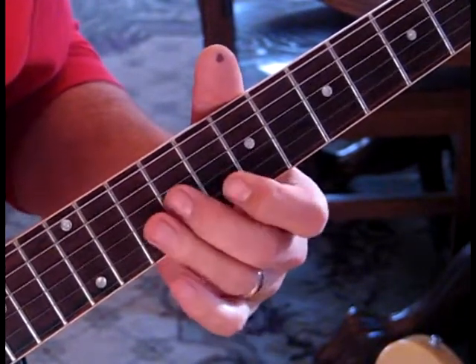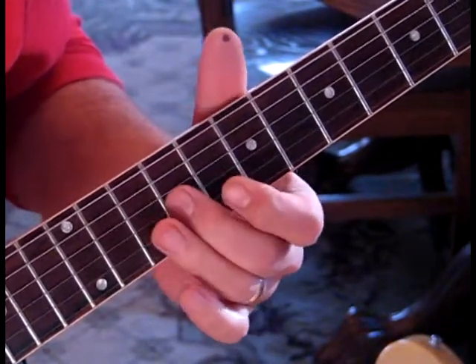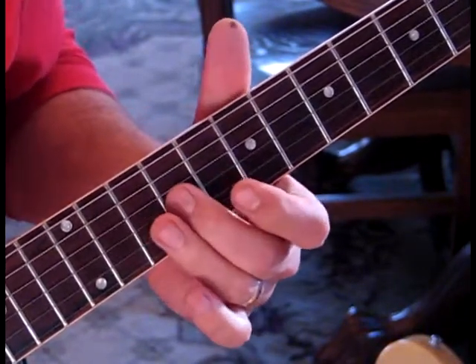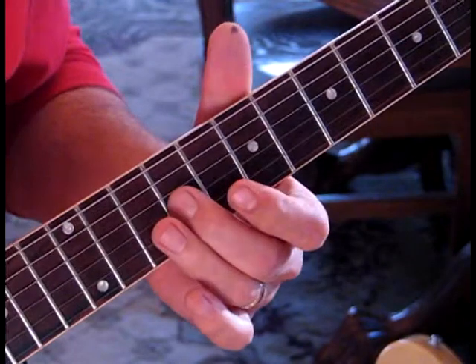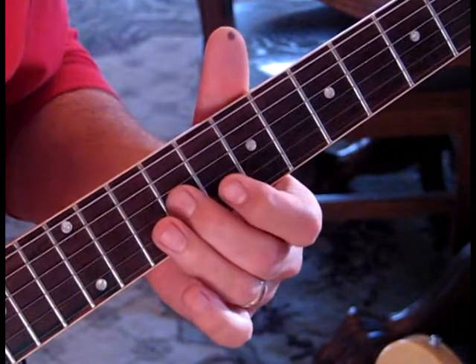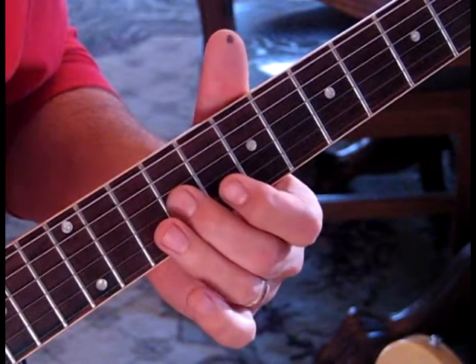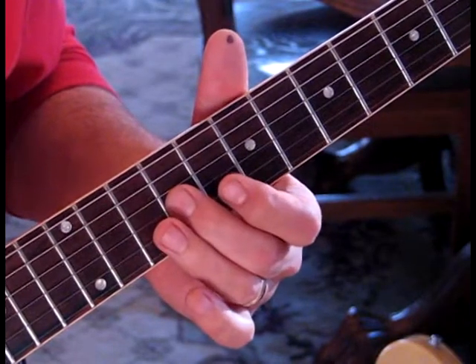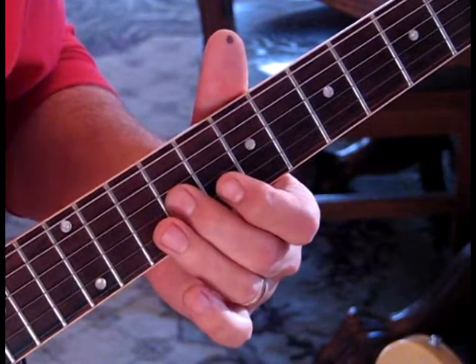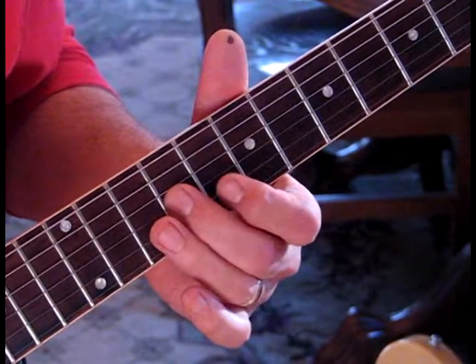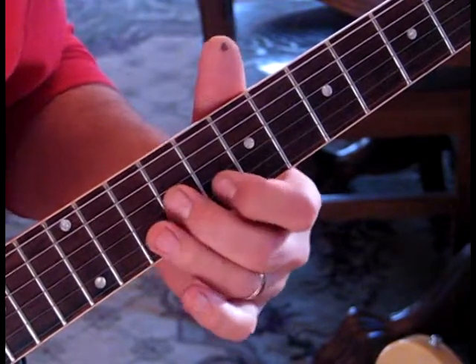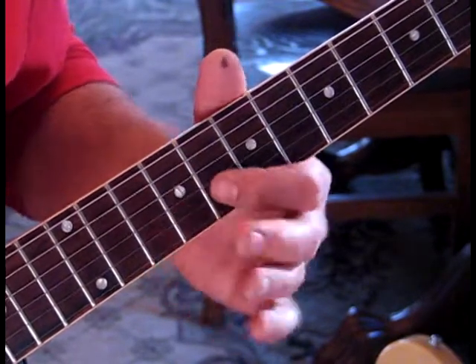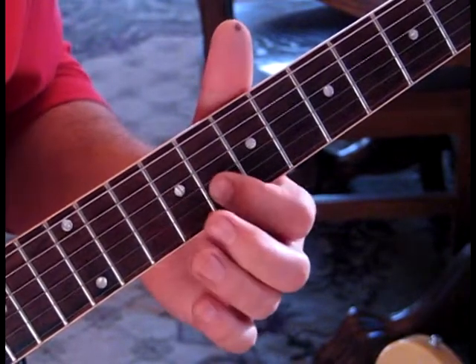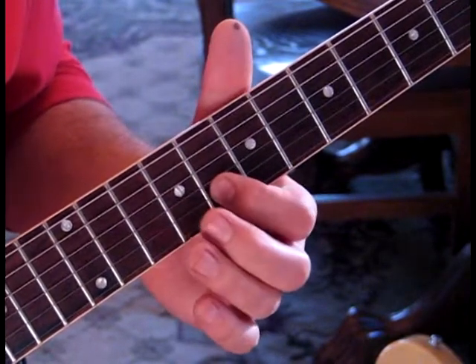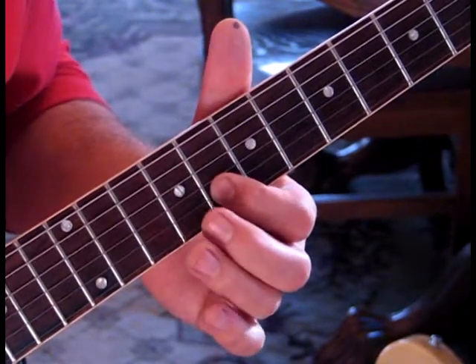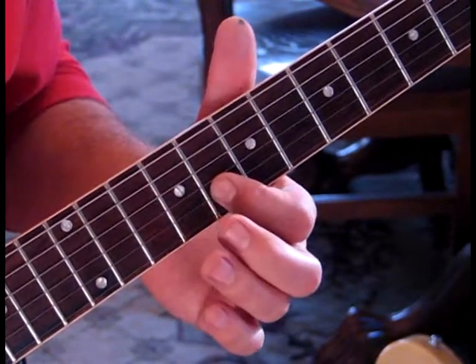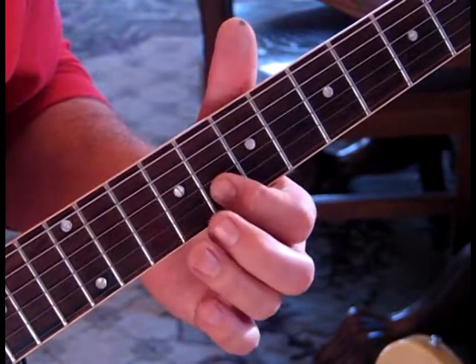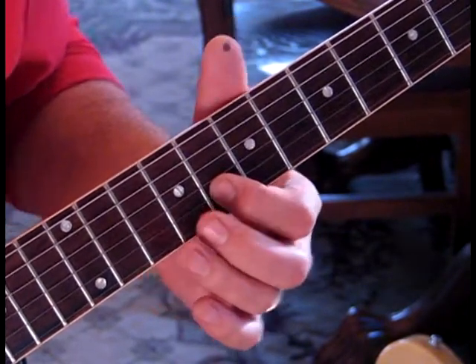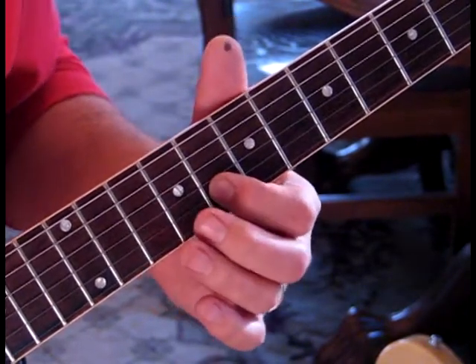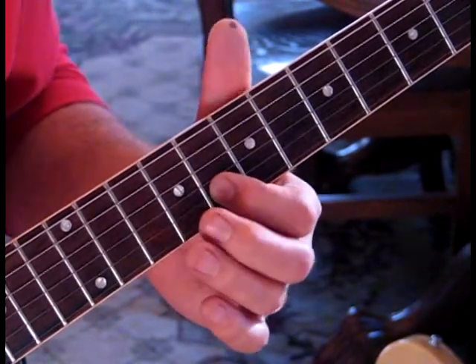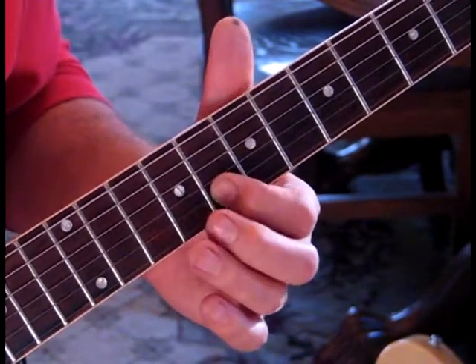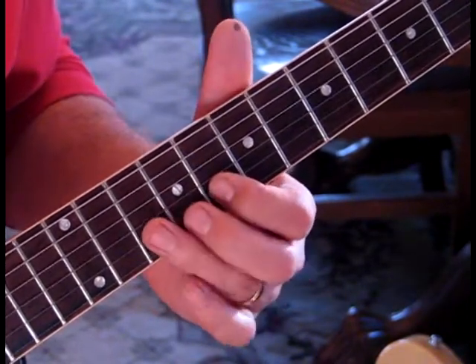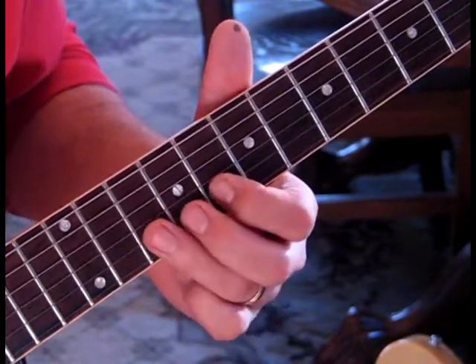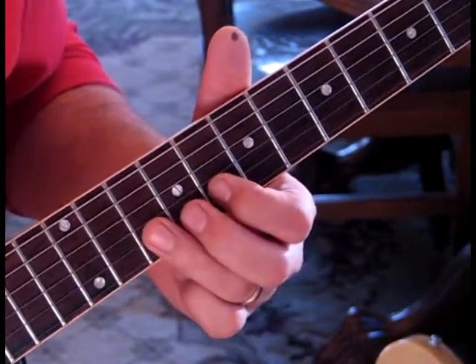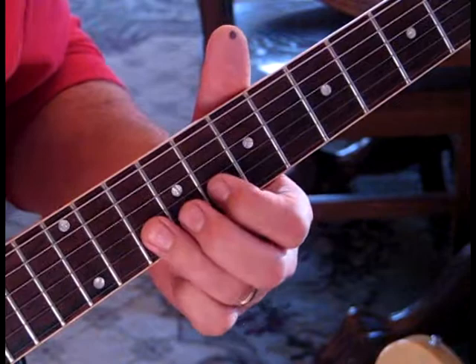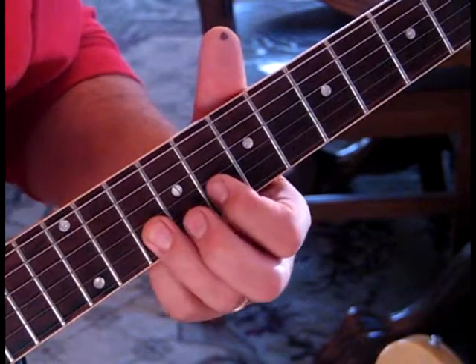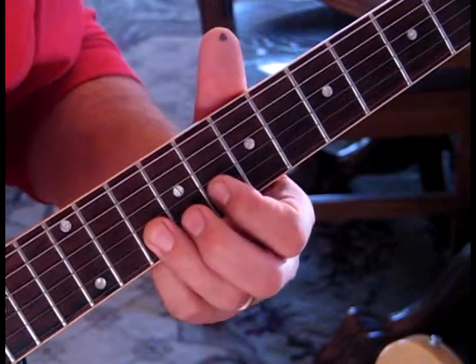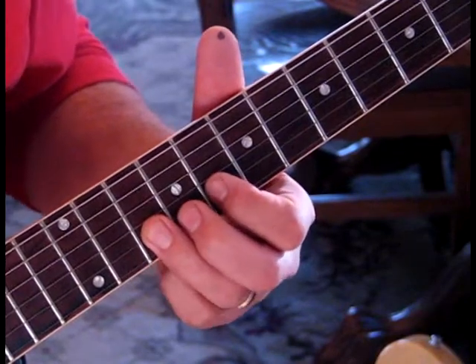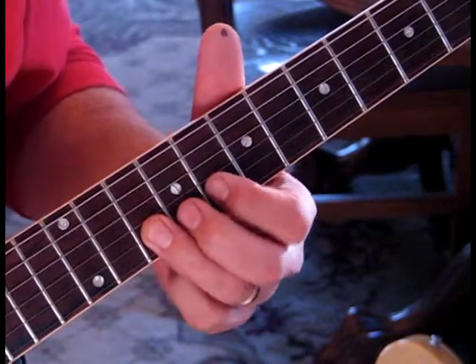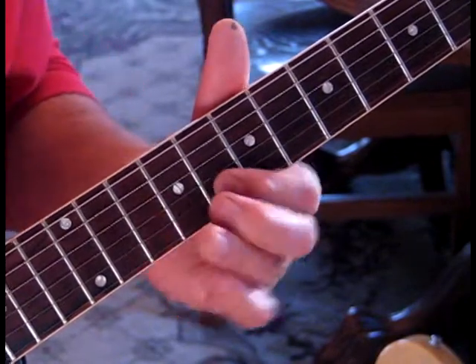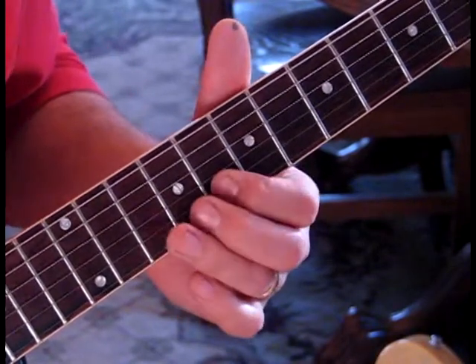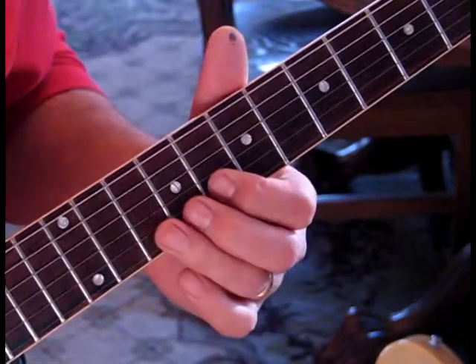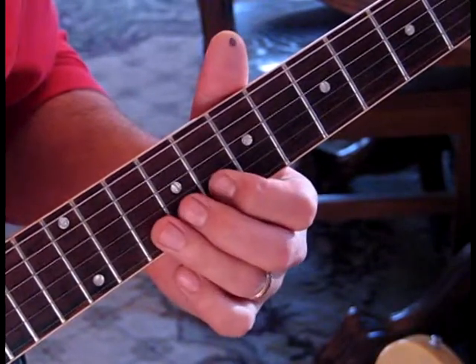Then we're going to hit nine on the third string, come back to eight on the second, and hit ten on the second and pull off to eight.